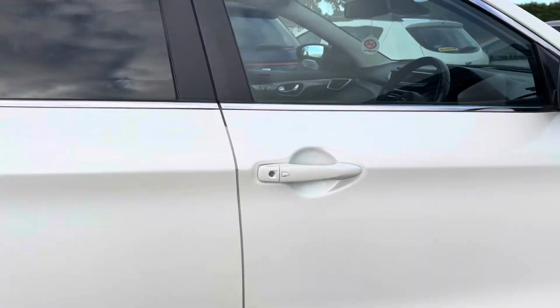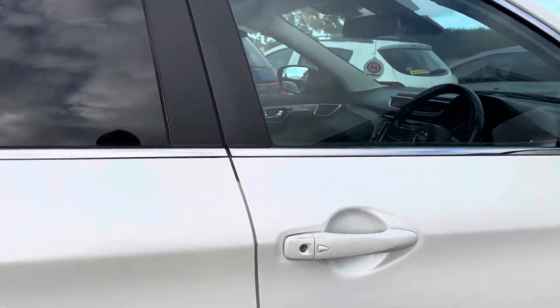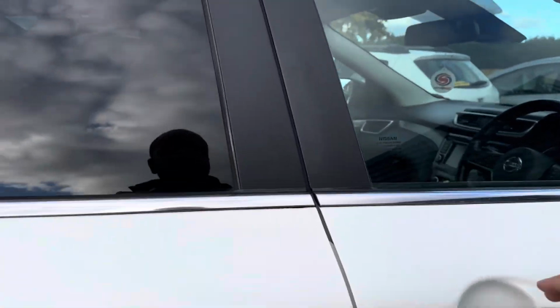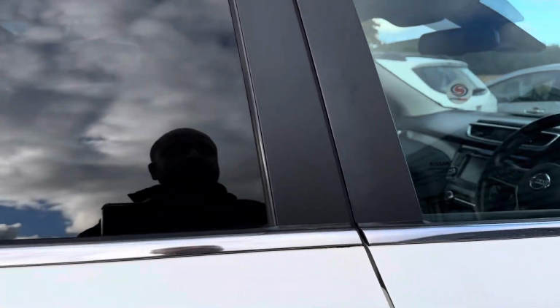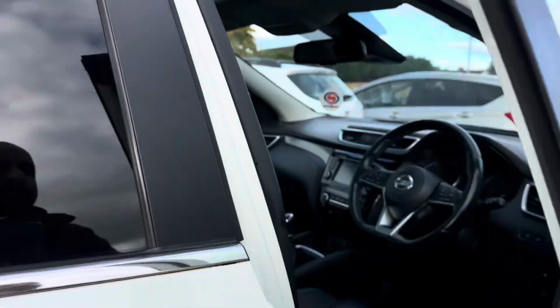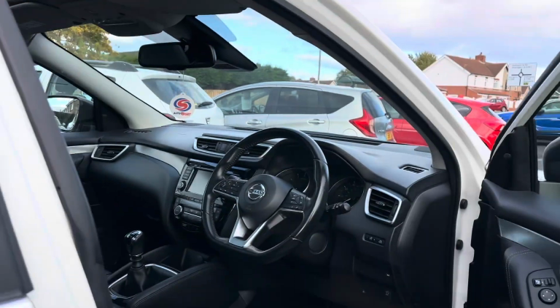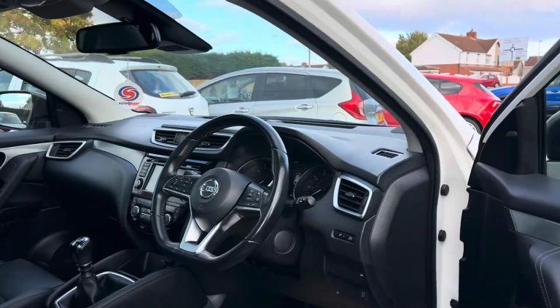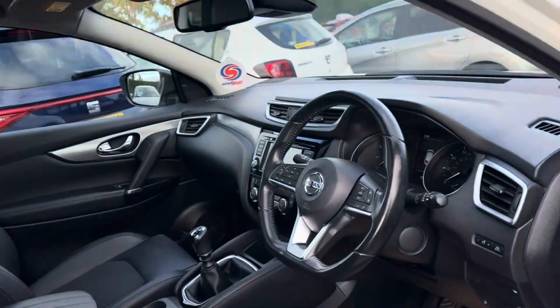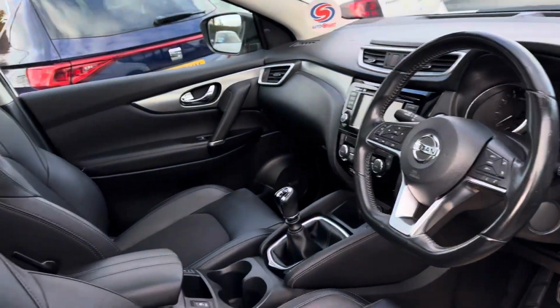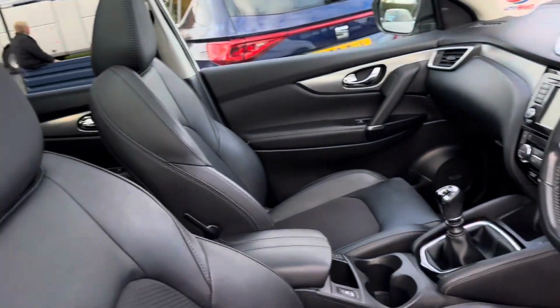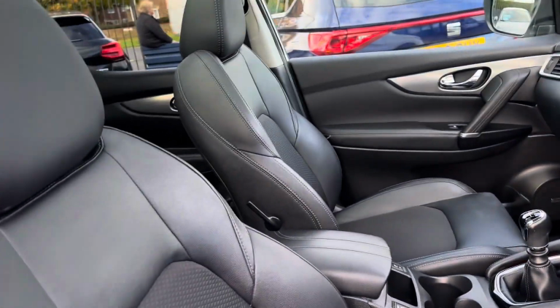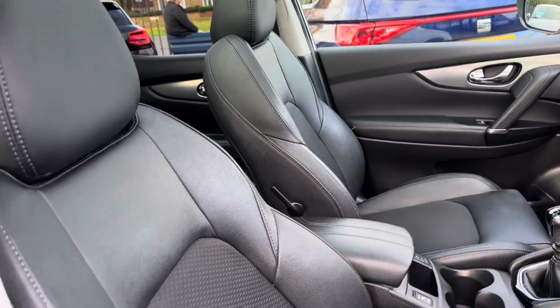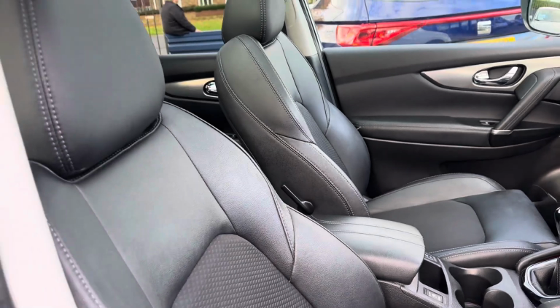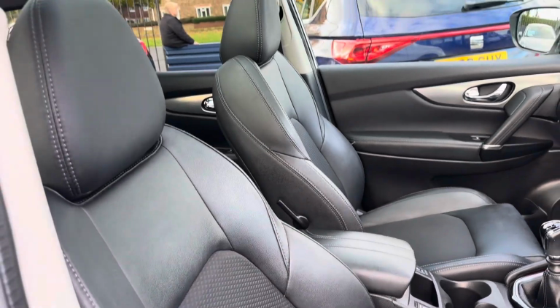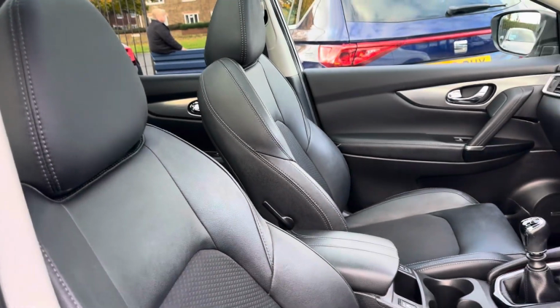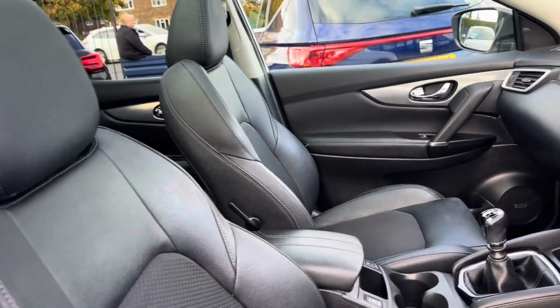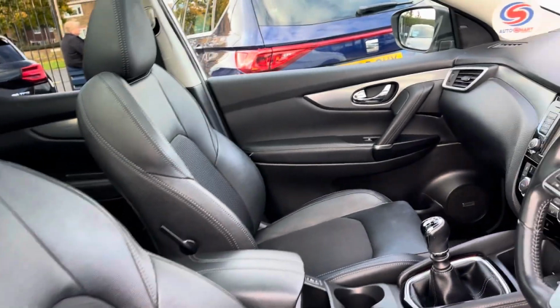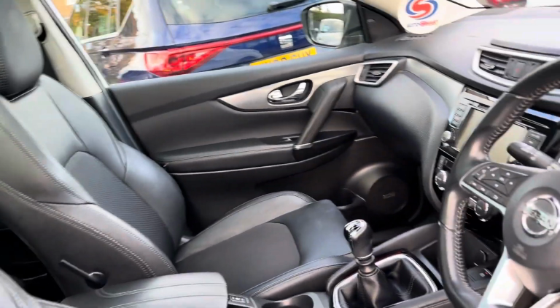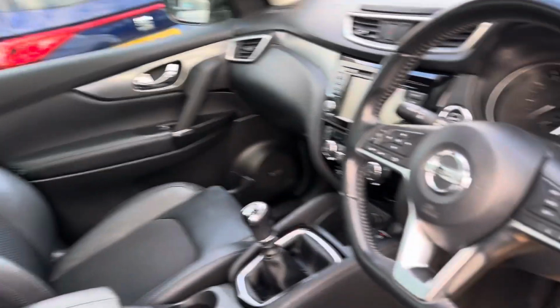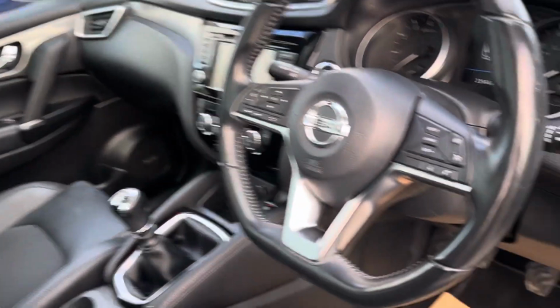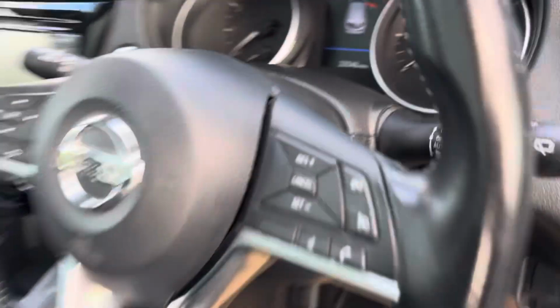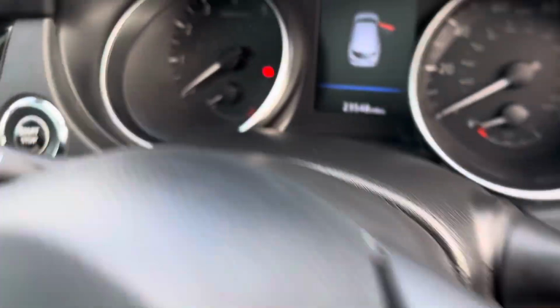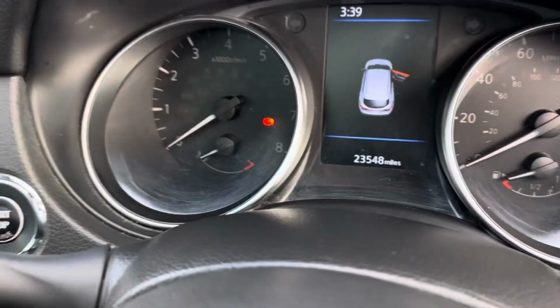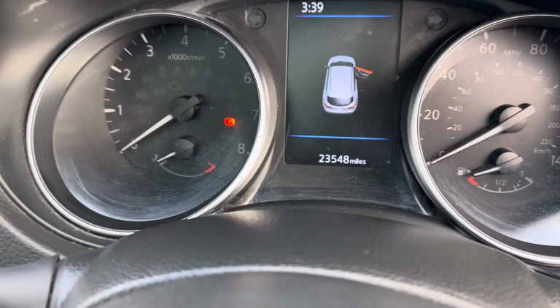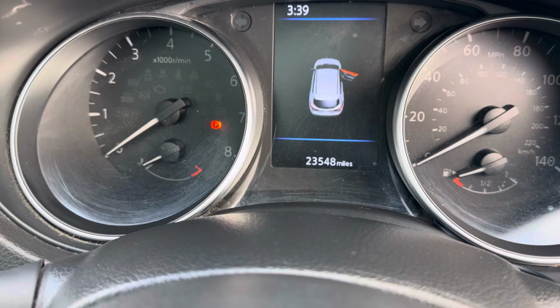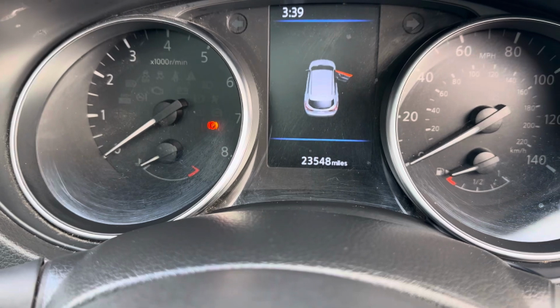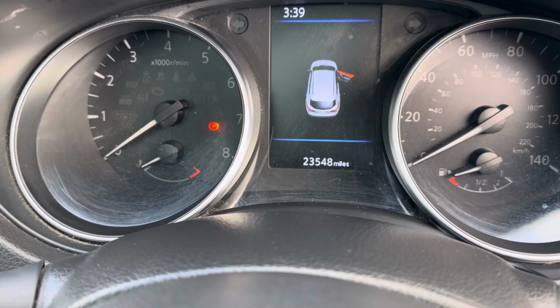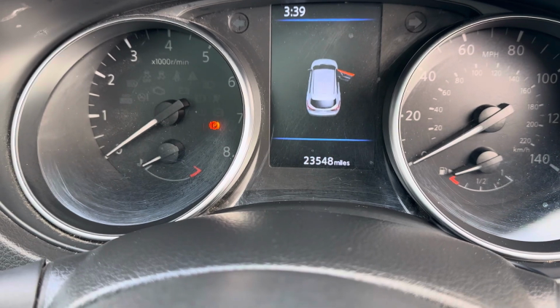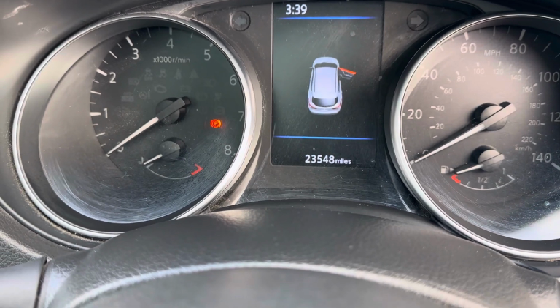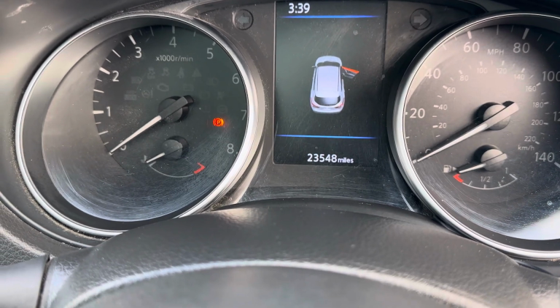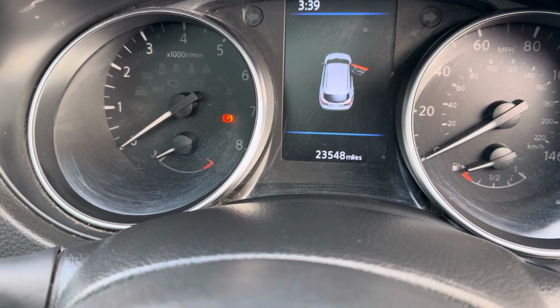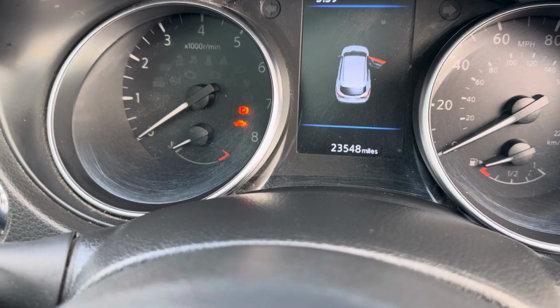It's one owner from new with full main dealer service history. The car comes with two keys, and it has 23,500 miles on the clock.